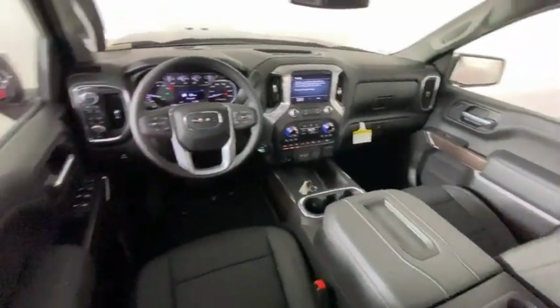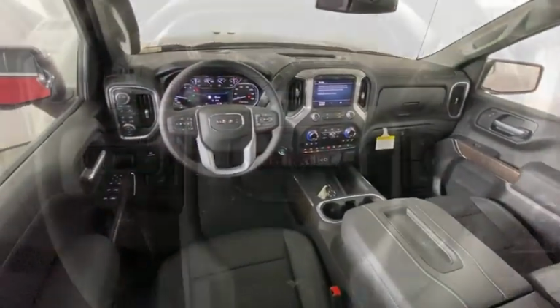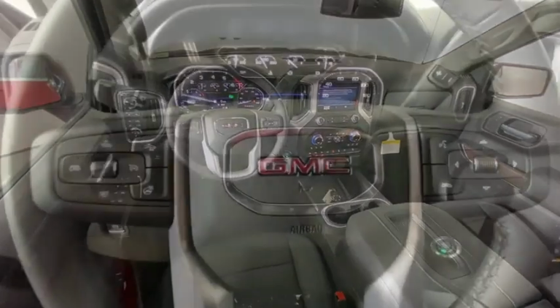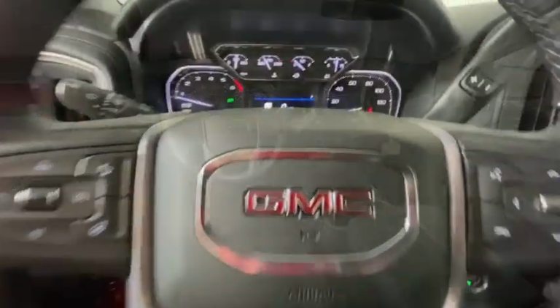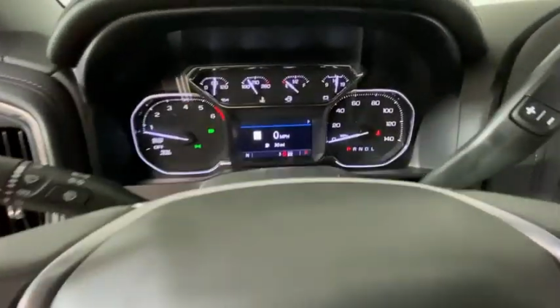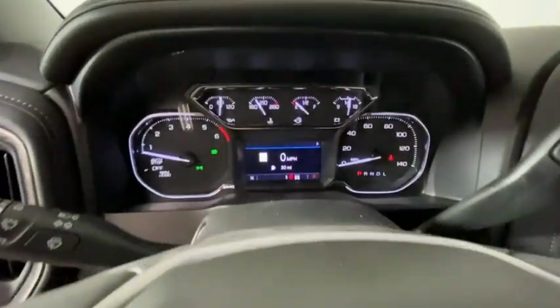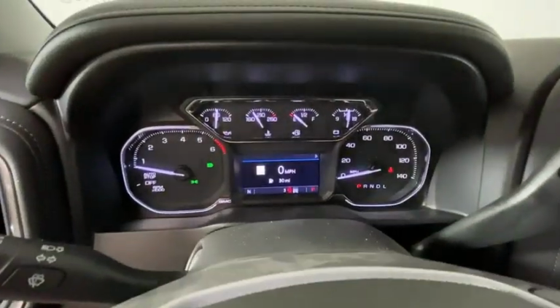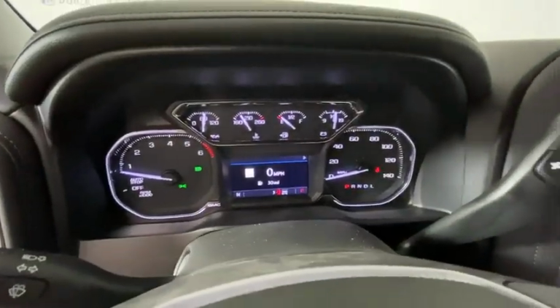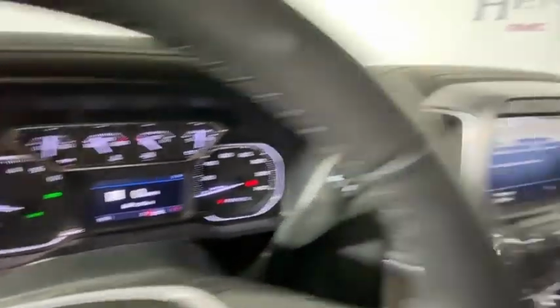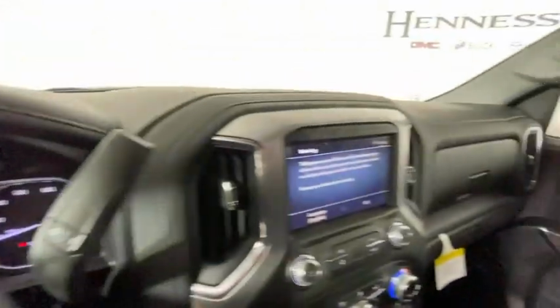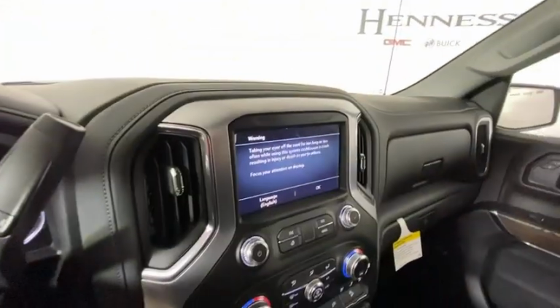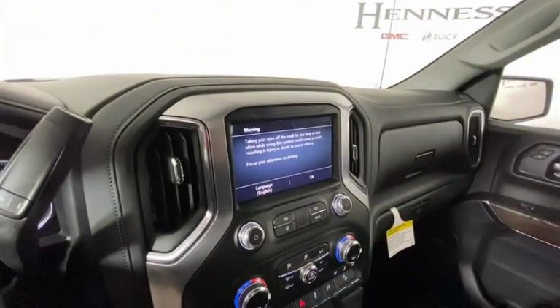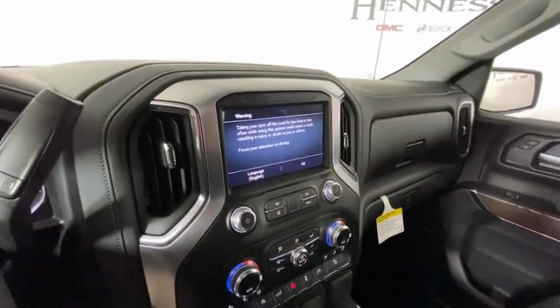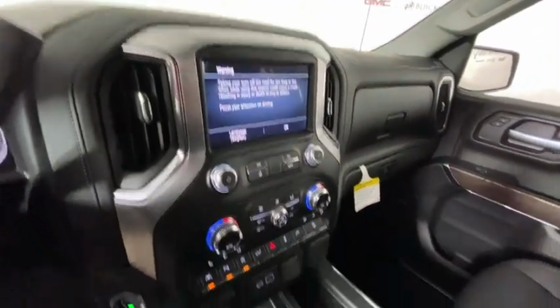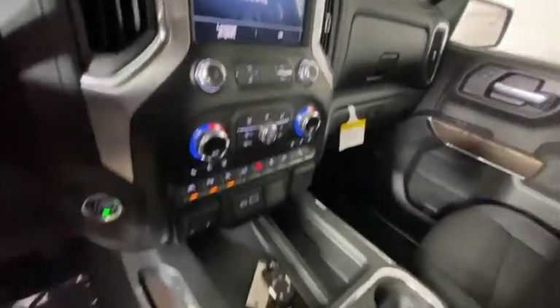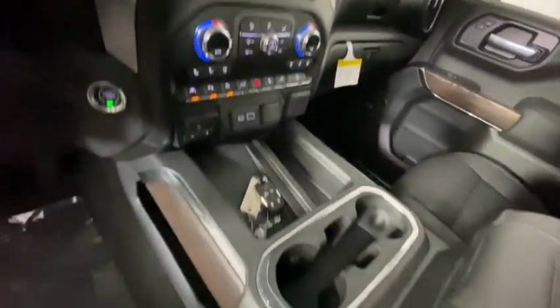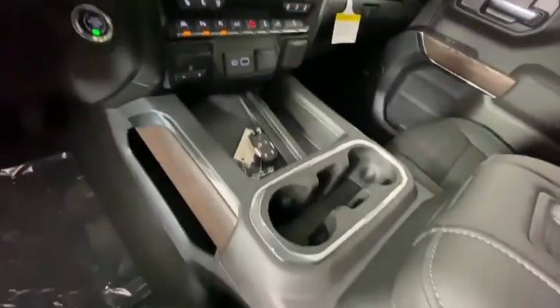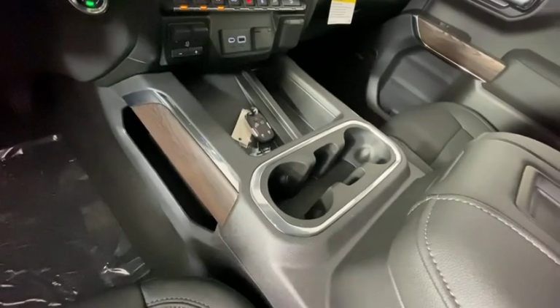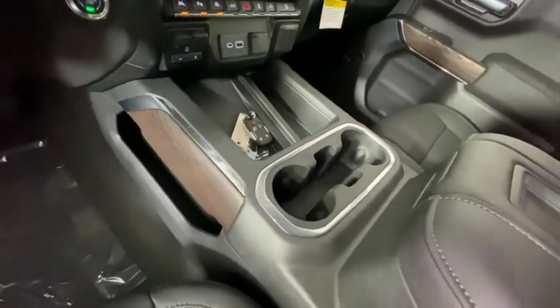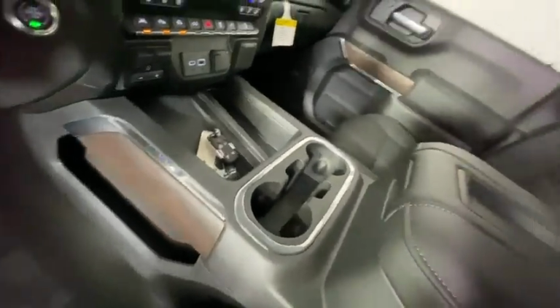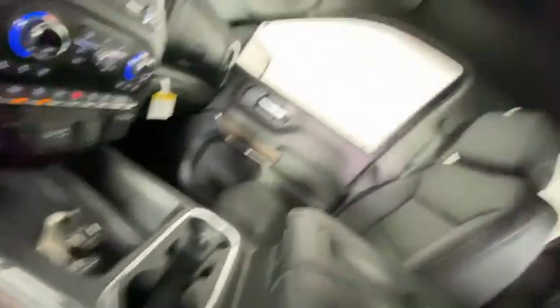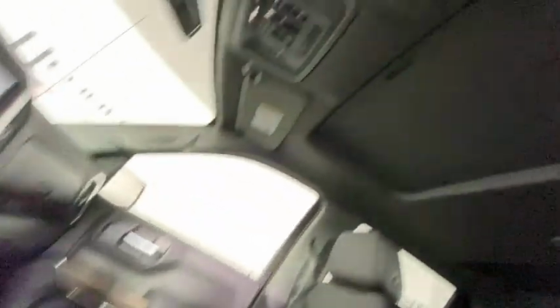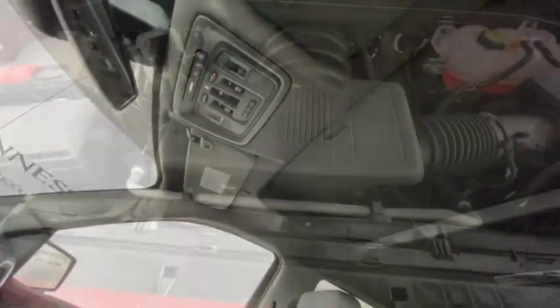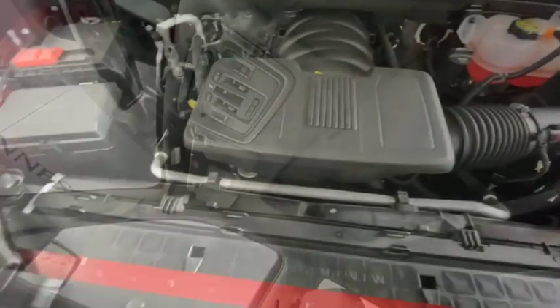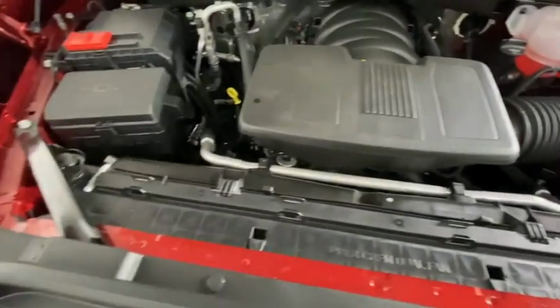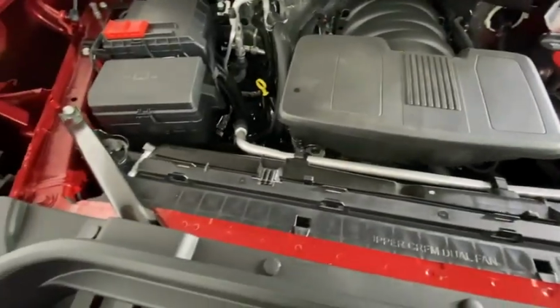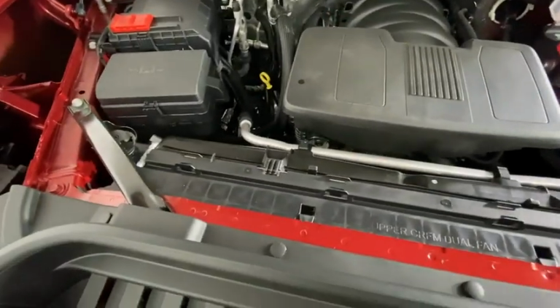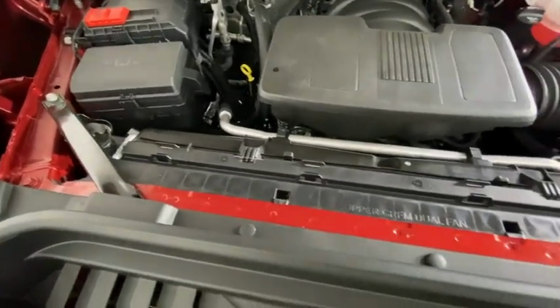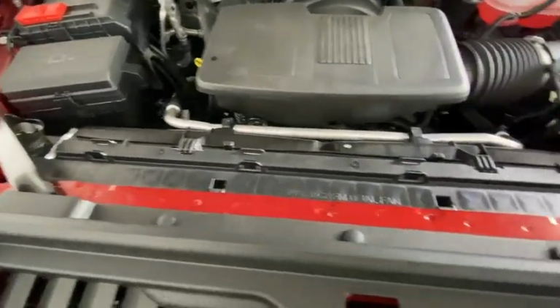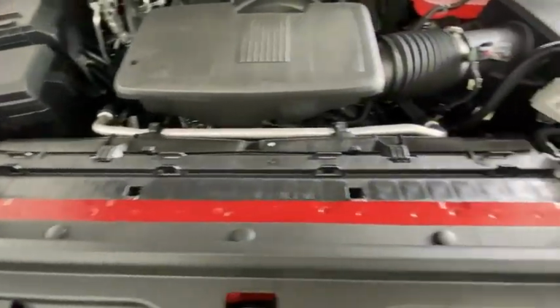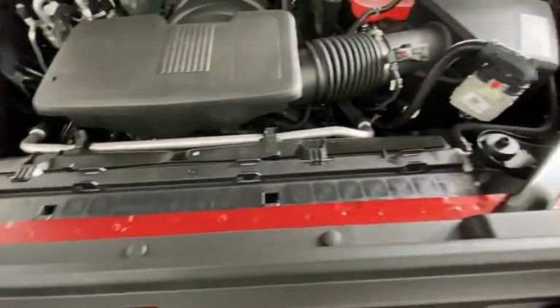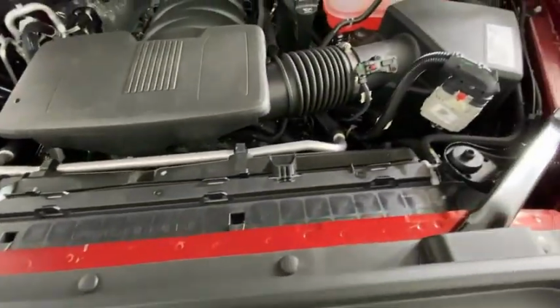Center armrest, universal garage door opener, electronic stability control, power door locks, fog lights, heated steering wheel, heated front seat, compass, and trip computer.